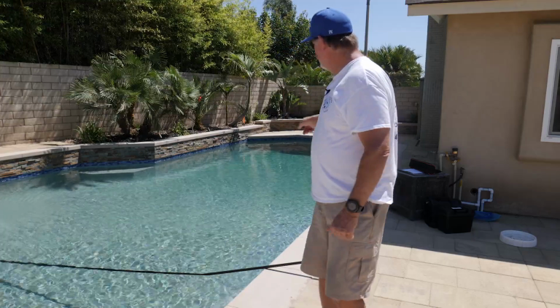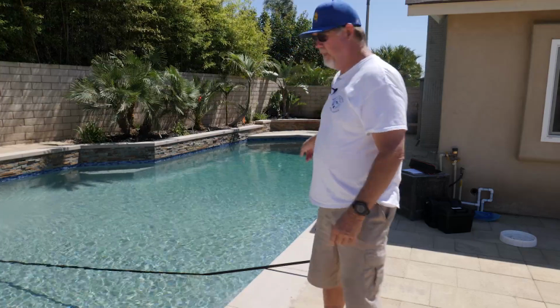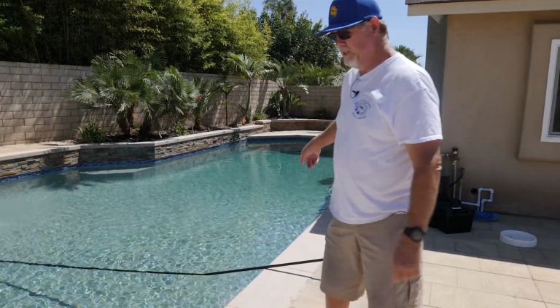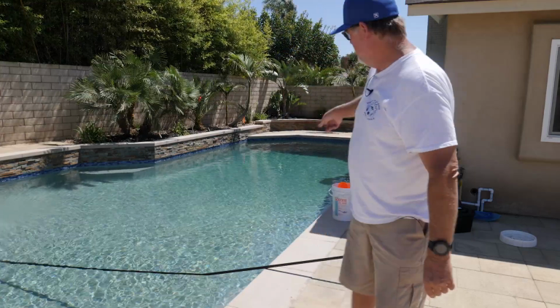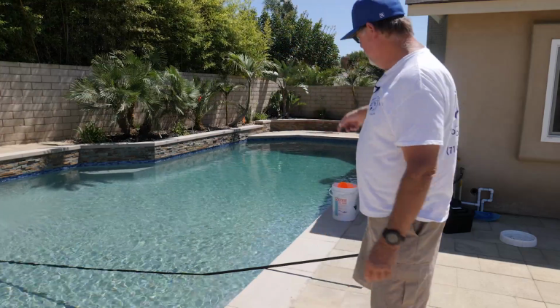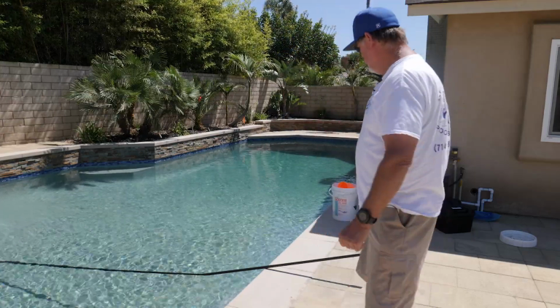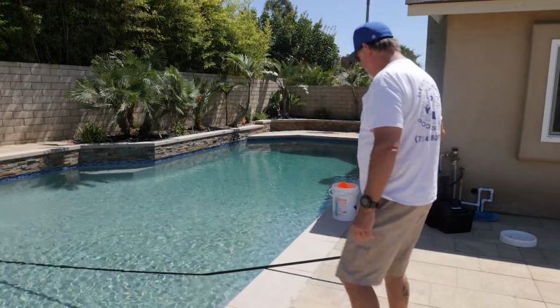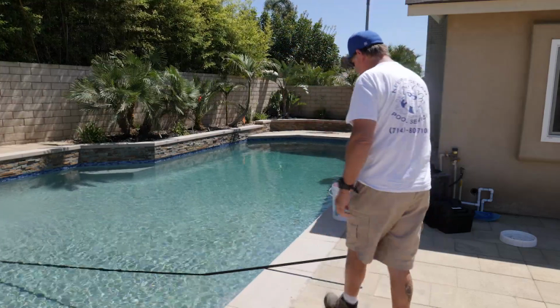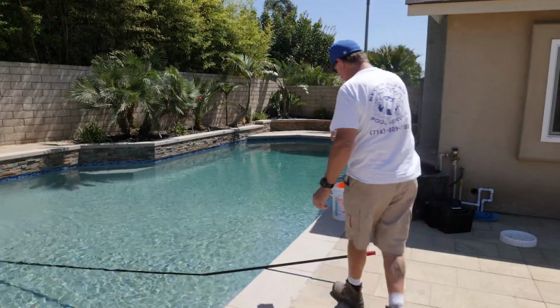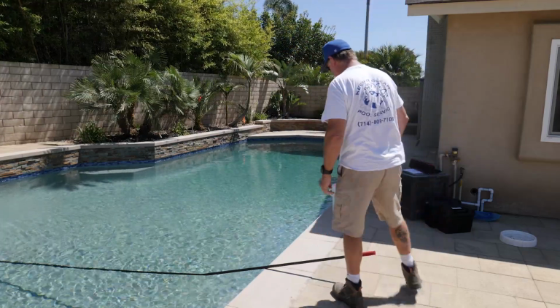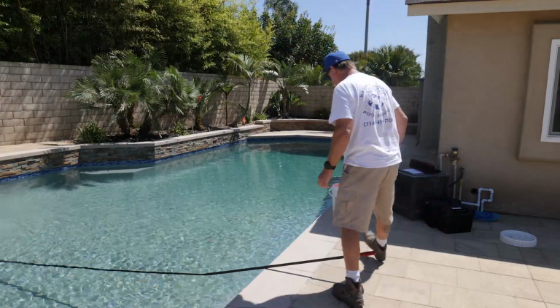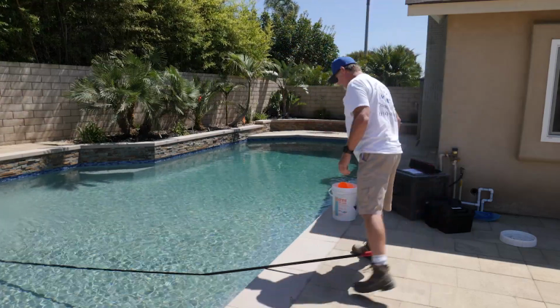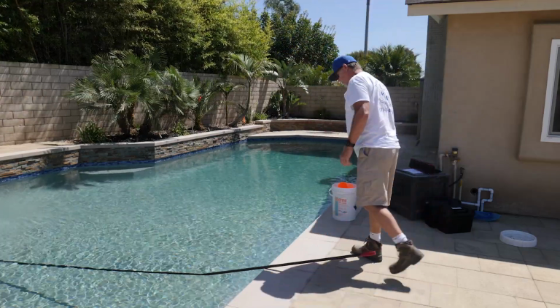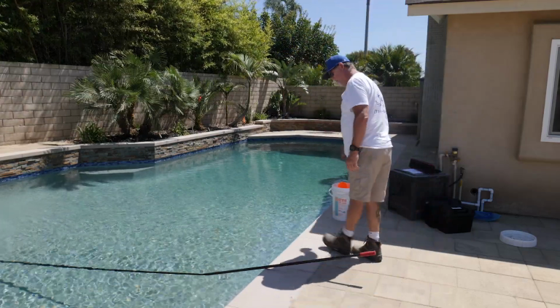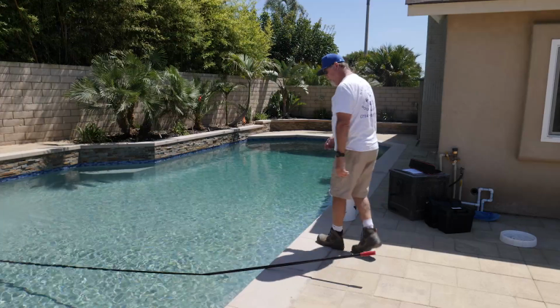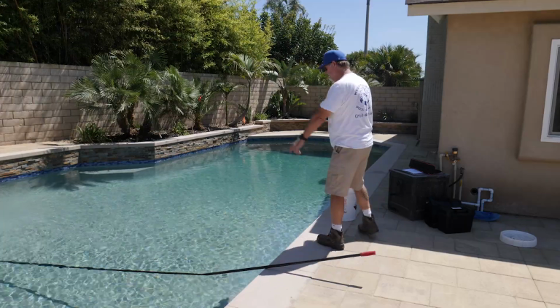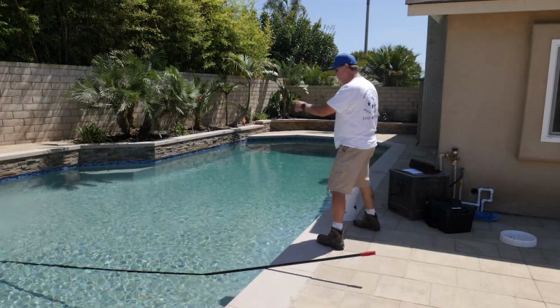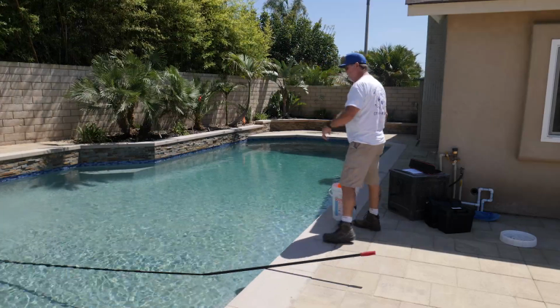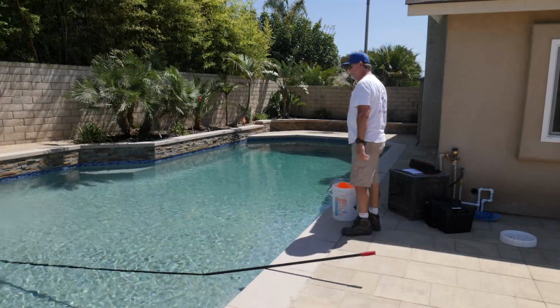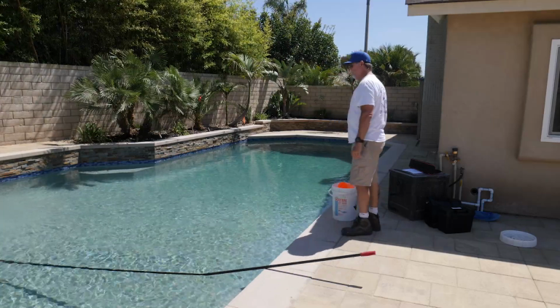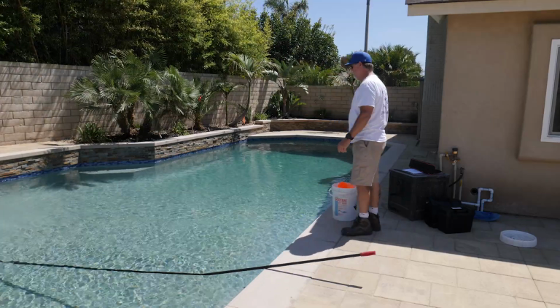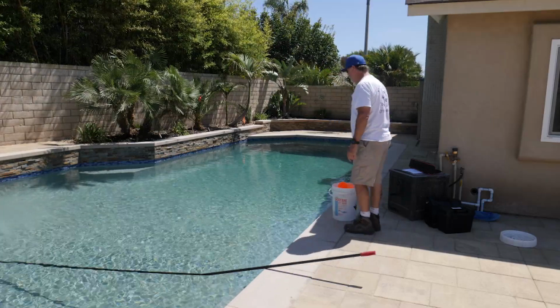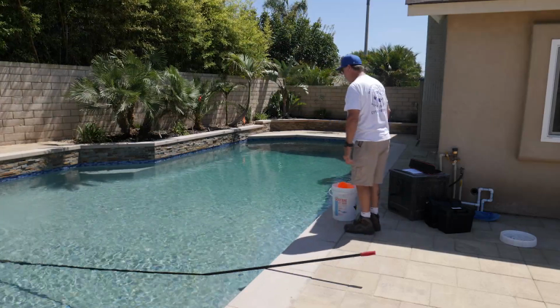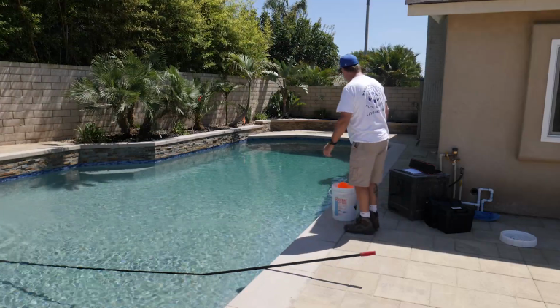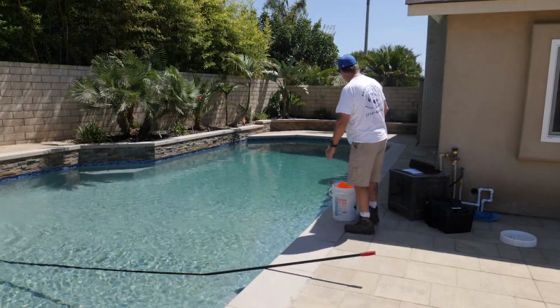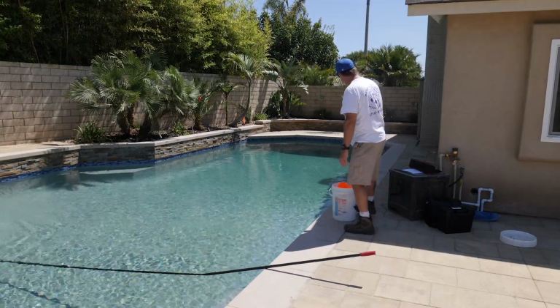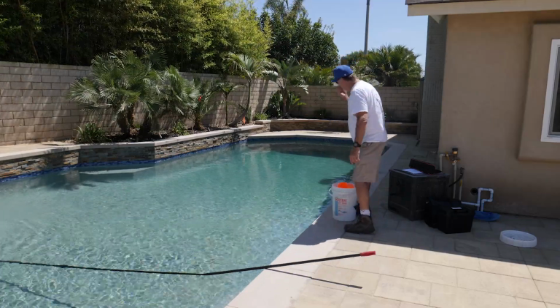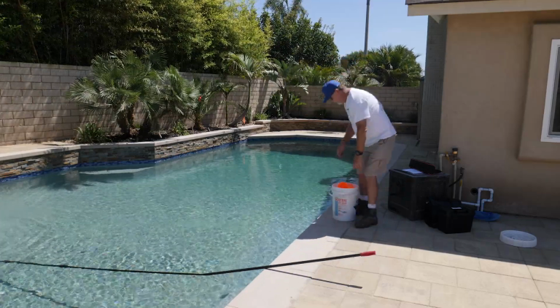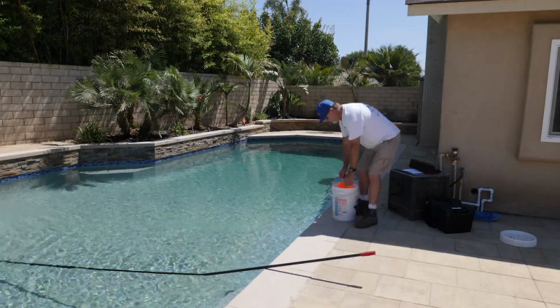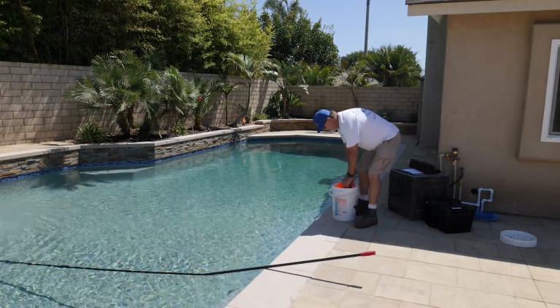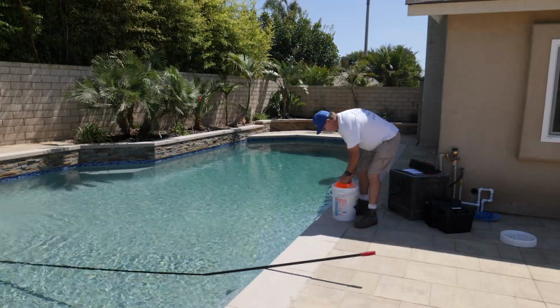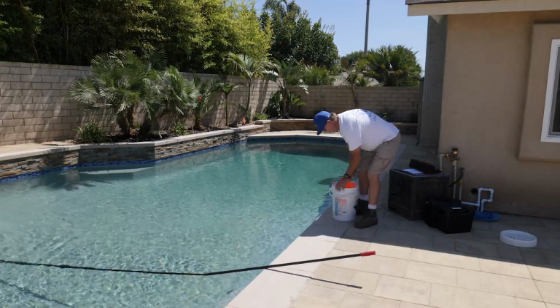So this is what the pool looks like after two days. Looking pretty good. I like the way it looks. So let's get to this here.